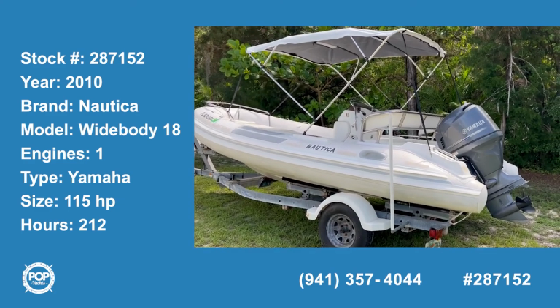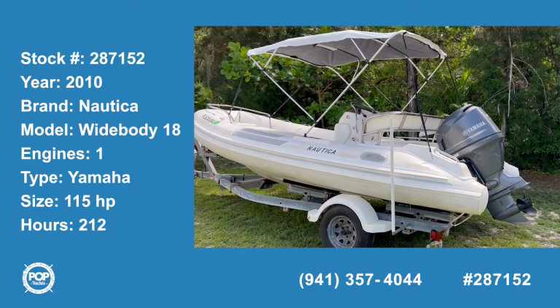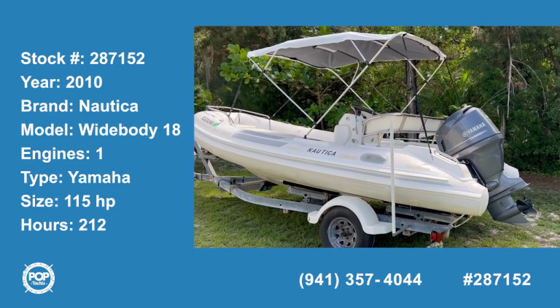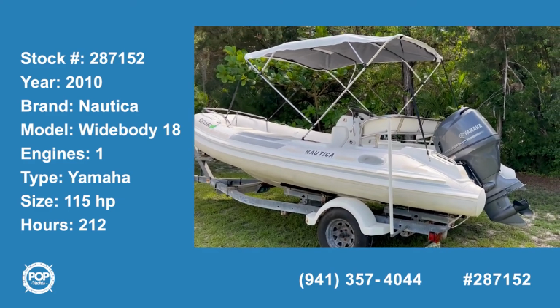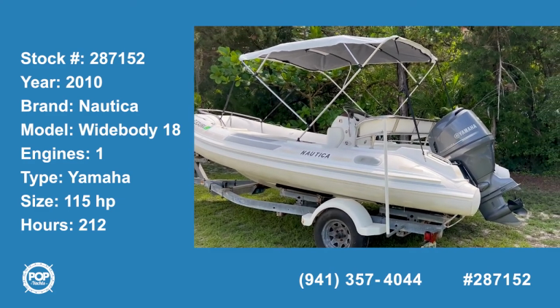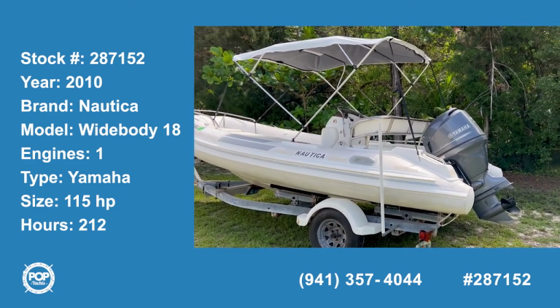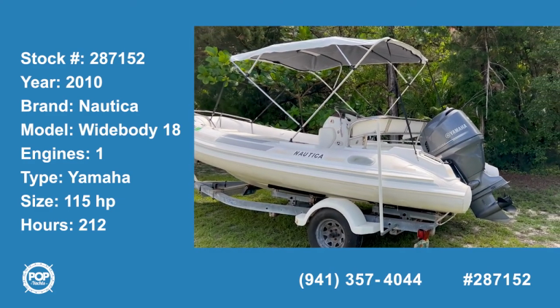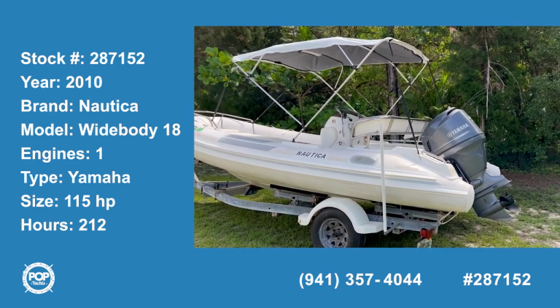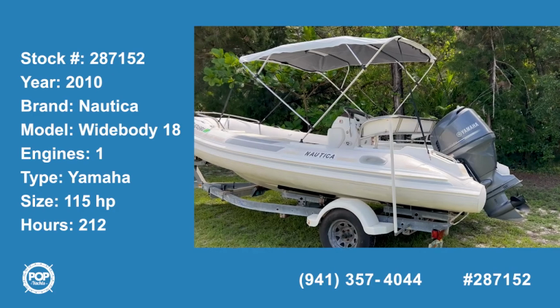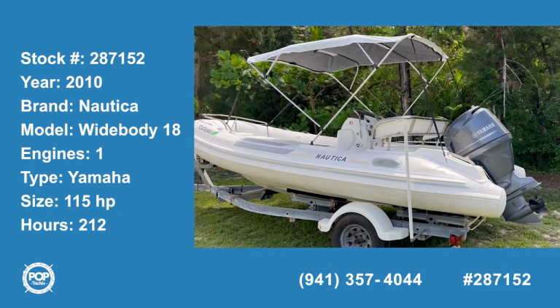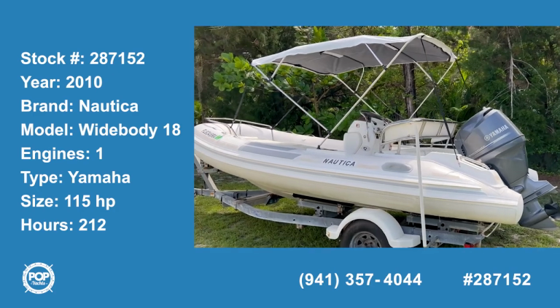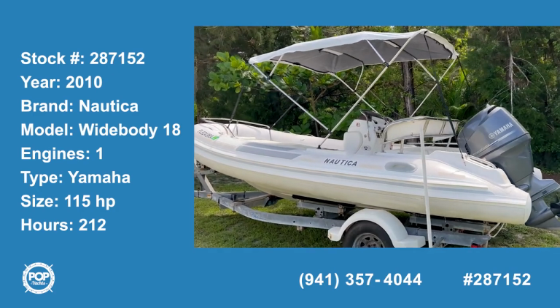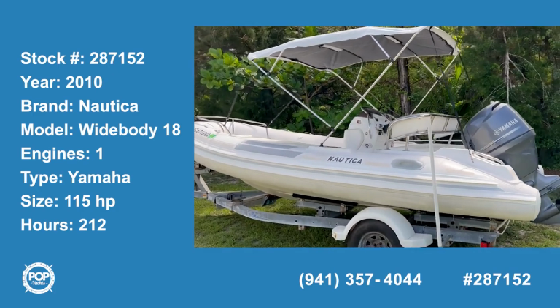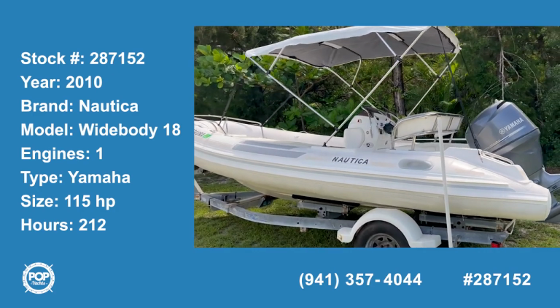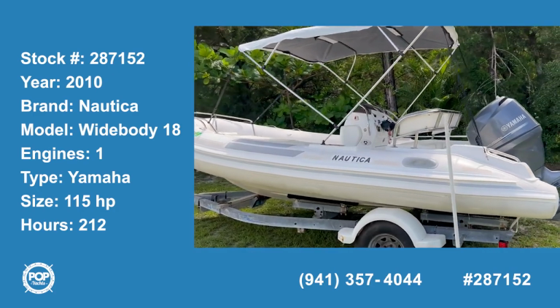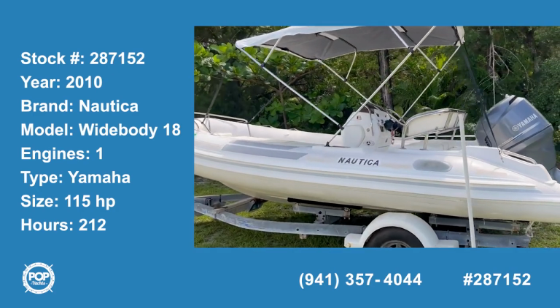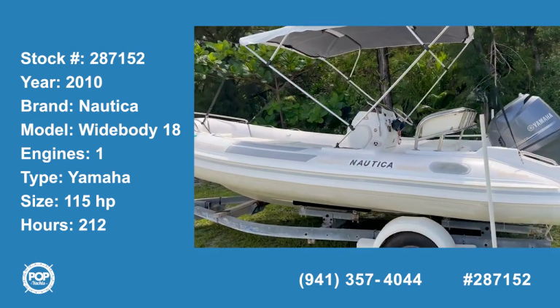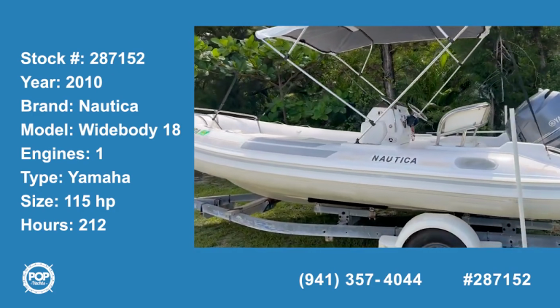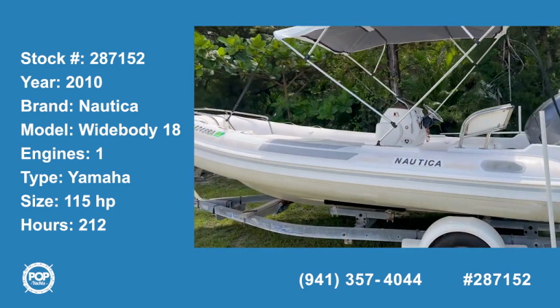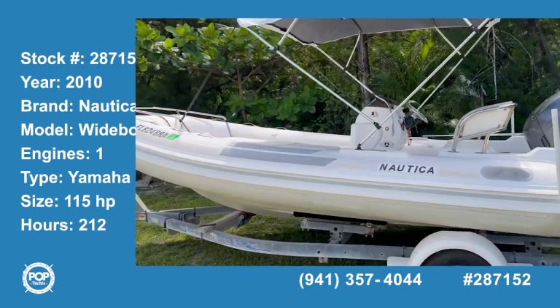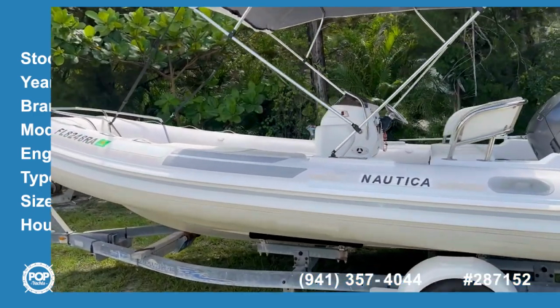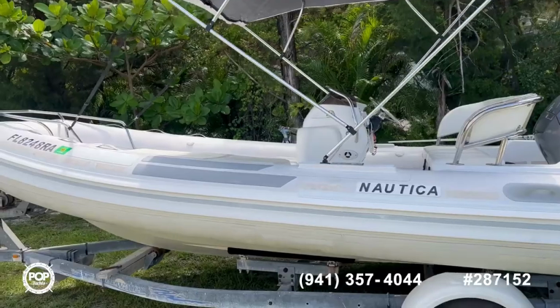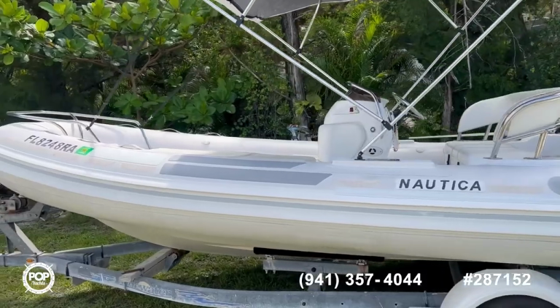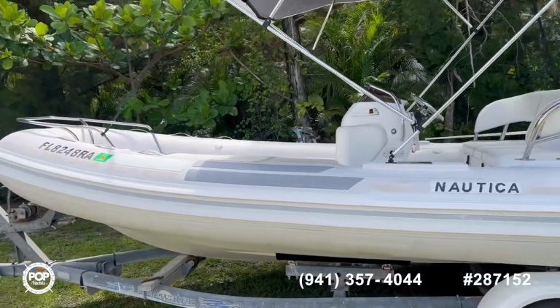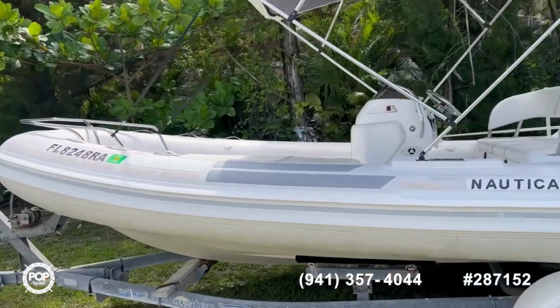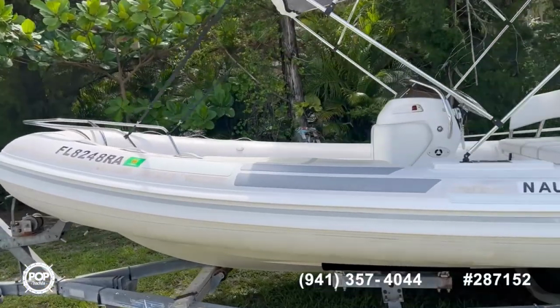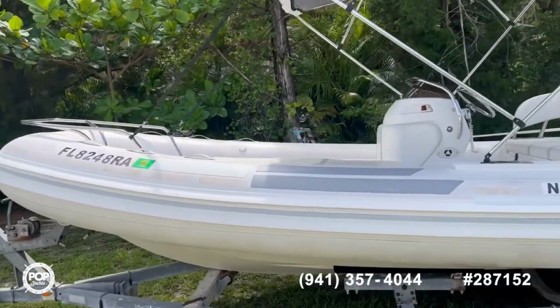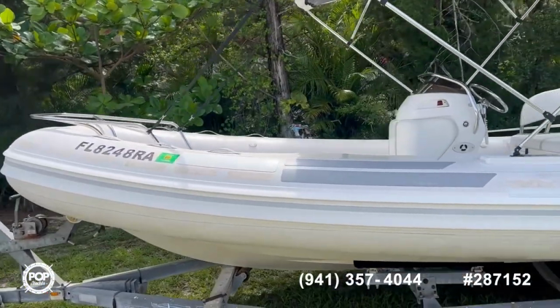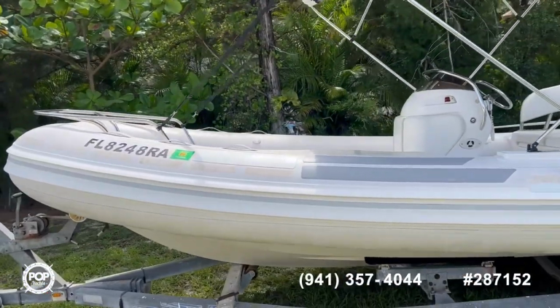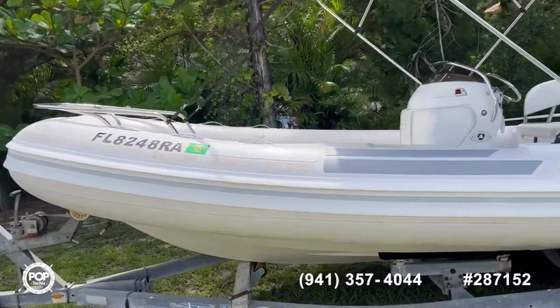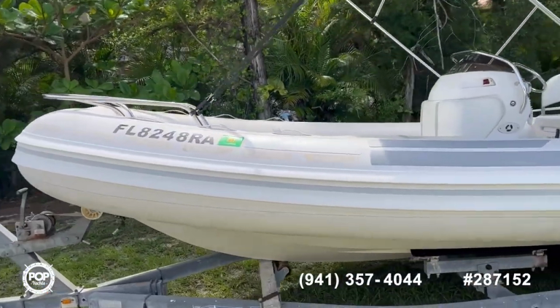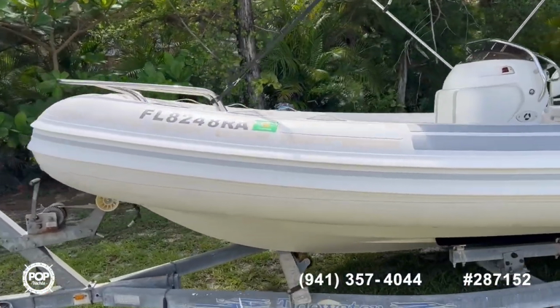Welcome to Pop Yacht, stock number 287152. This is a 2010 Nautica wide body 18-foot RIB. This is a neat little boat.